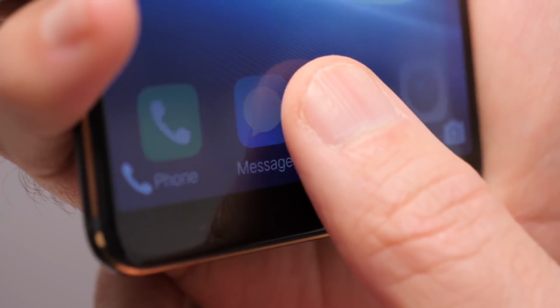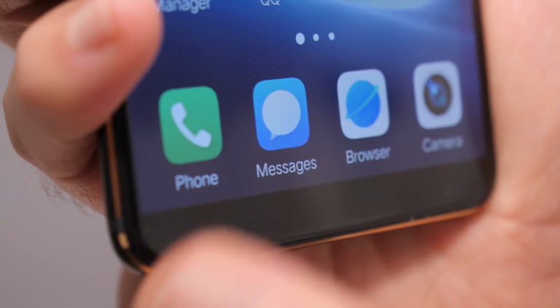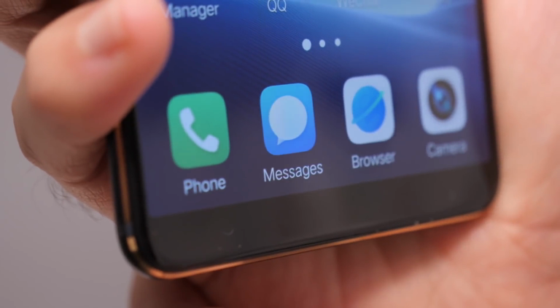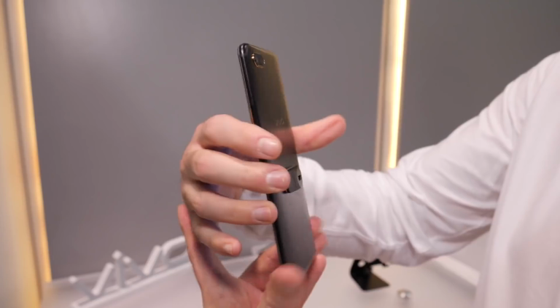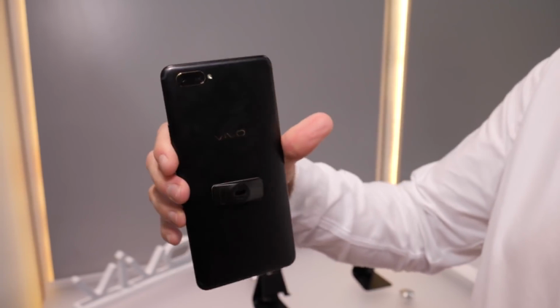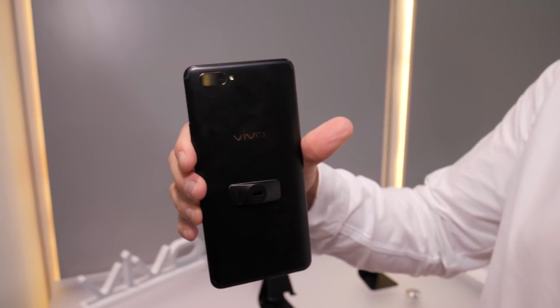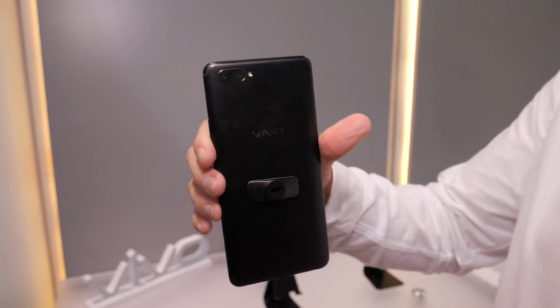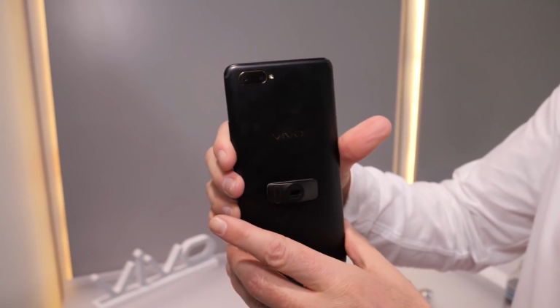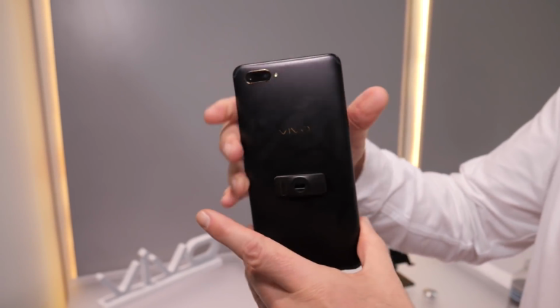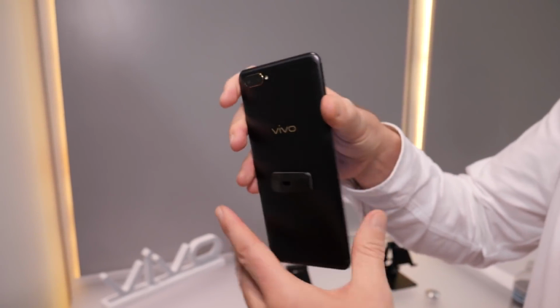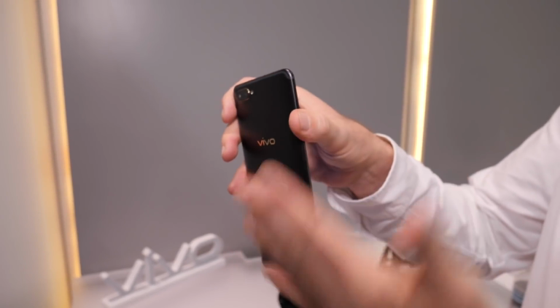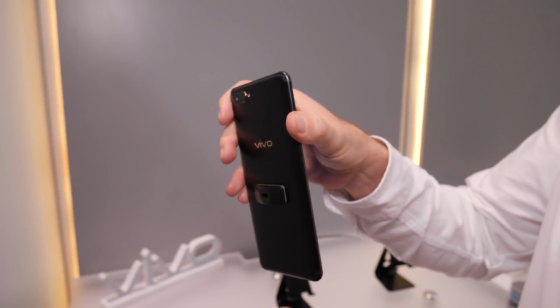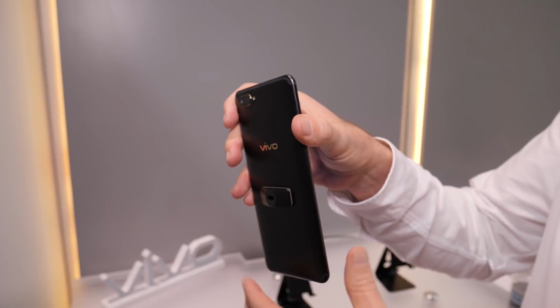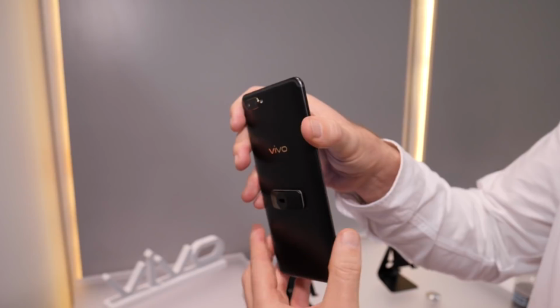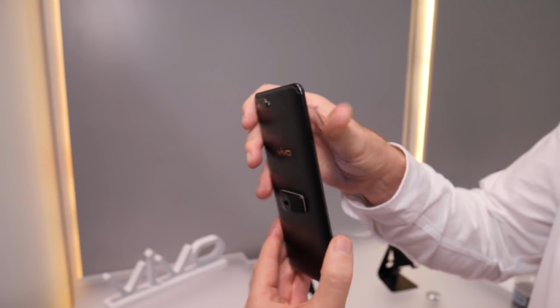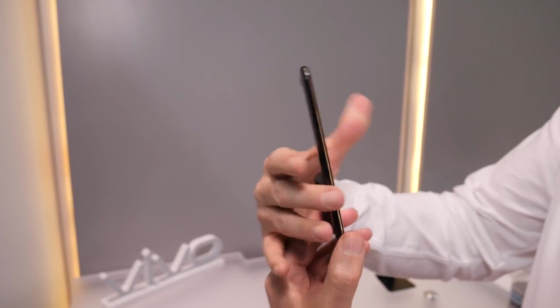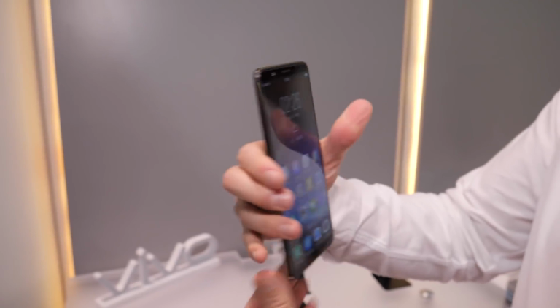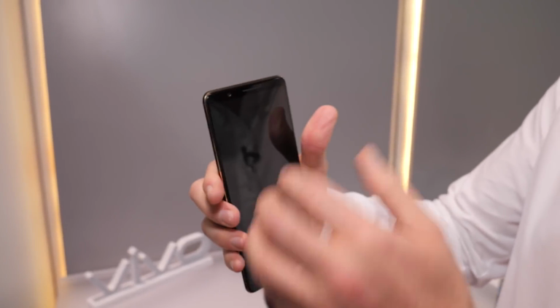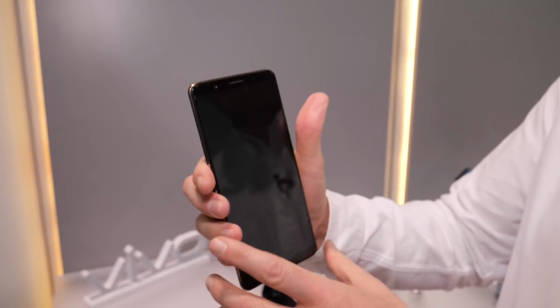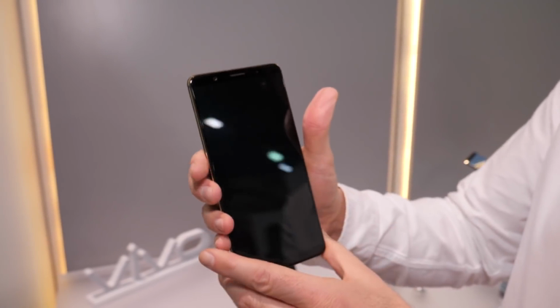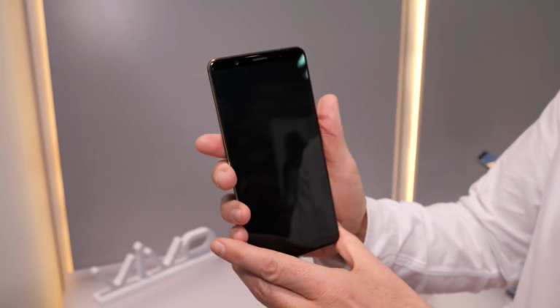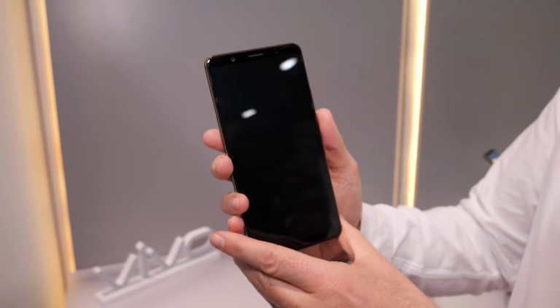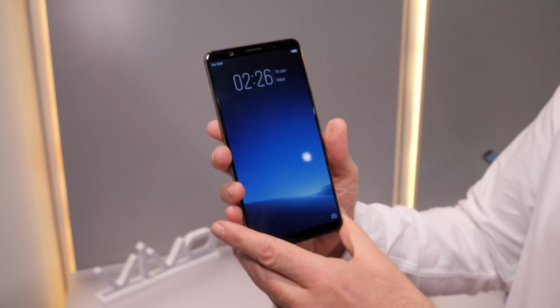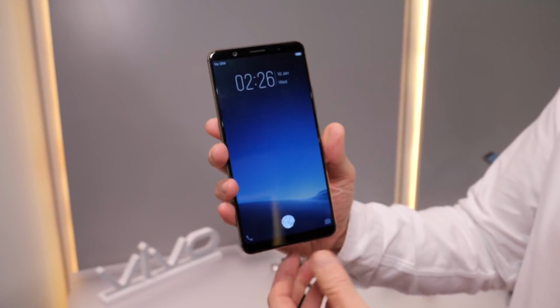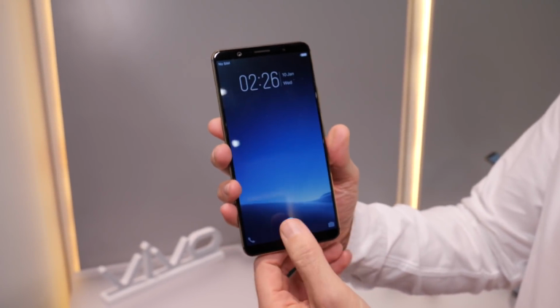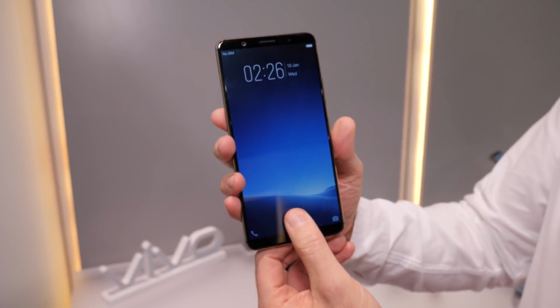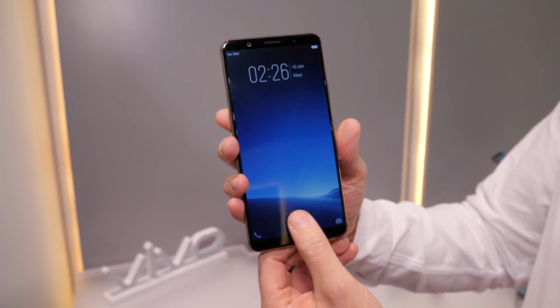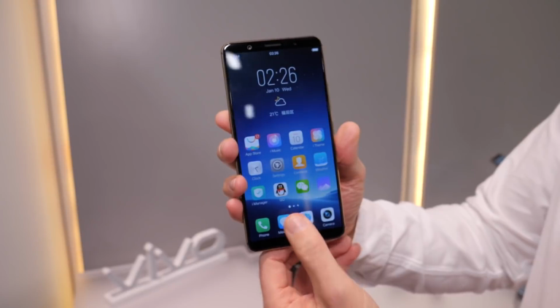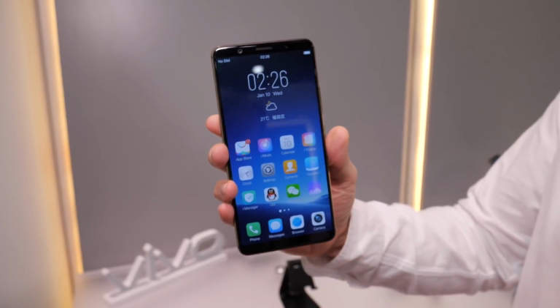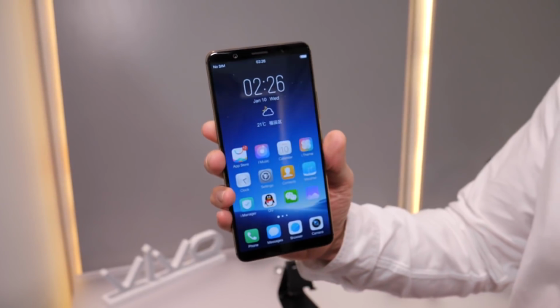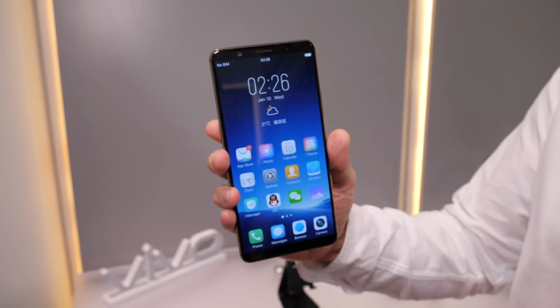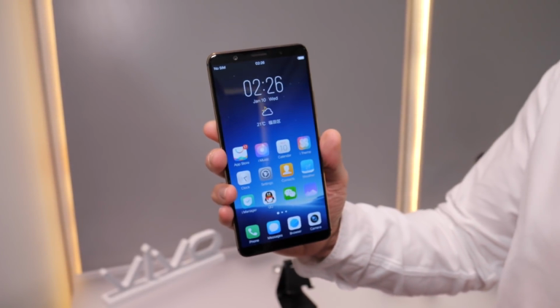There's no fingerprint sensor on the rear, there's no fingerprint sensor hidden on the side, there's no face unlocking. All you get is your finger on the screen and you're into the phone.